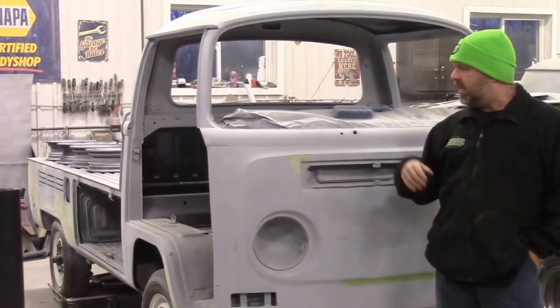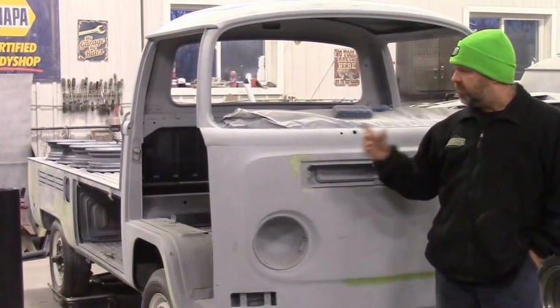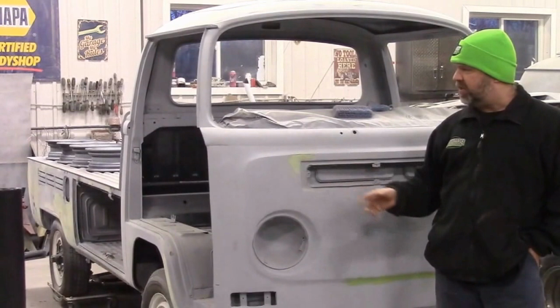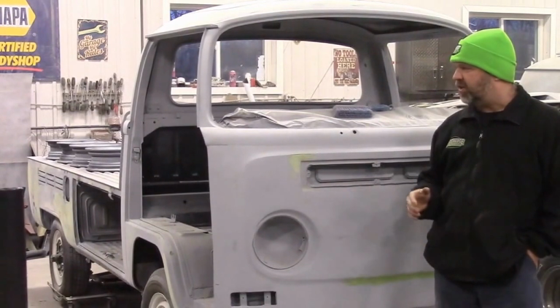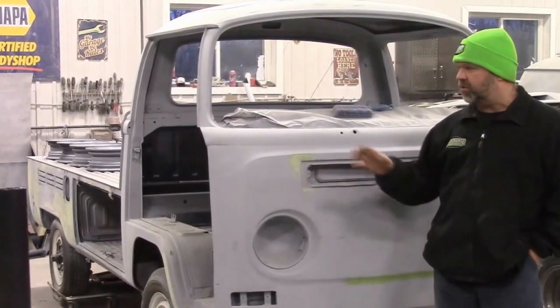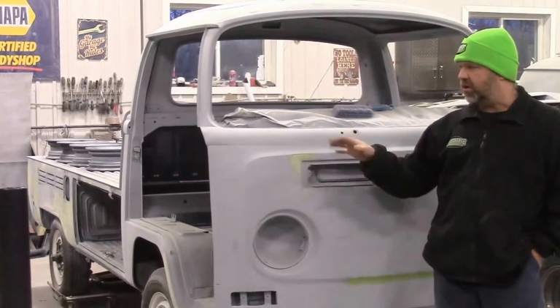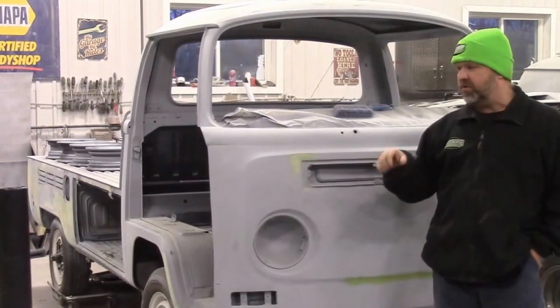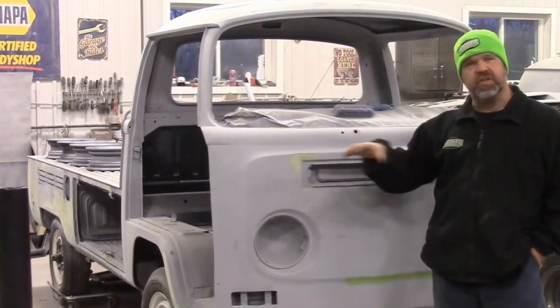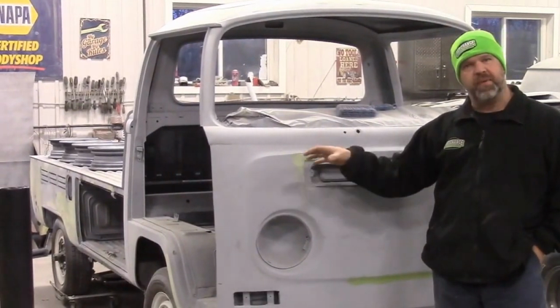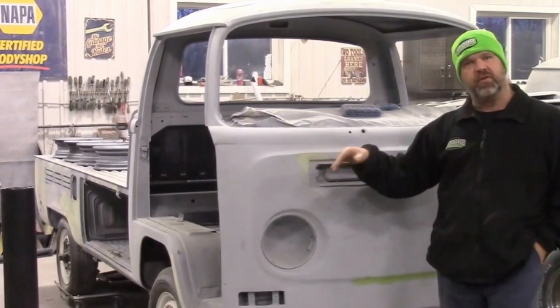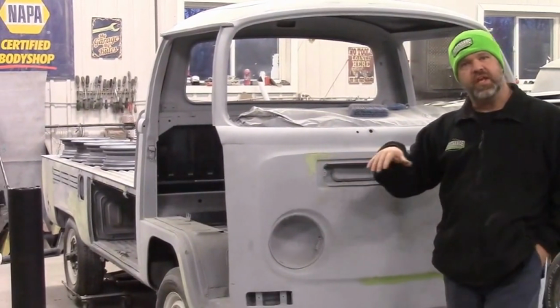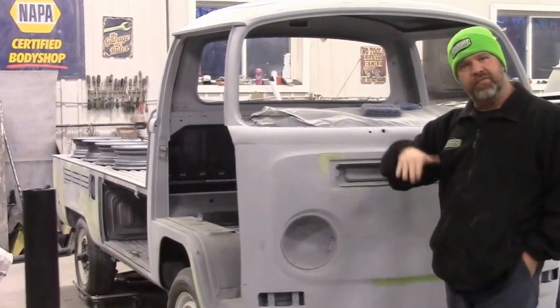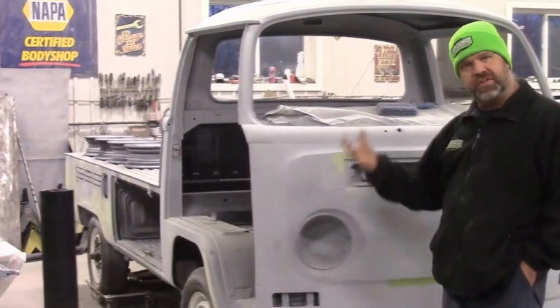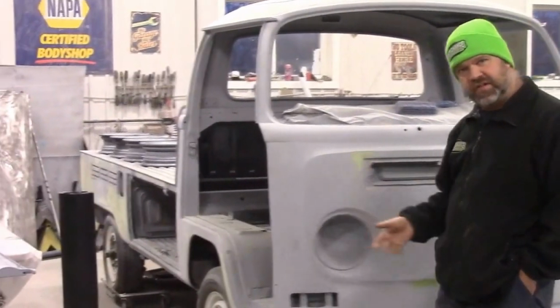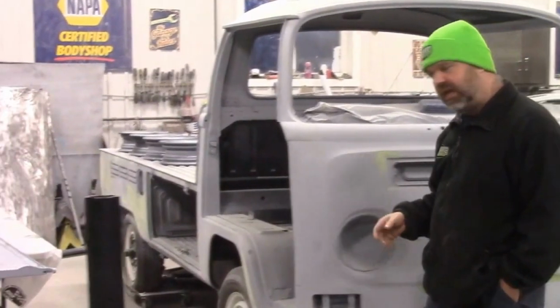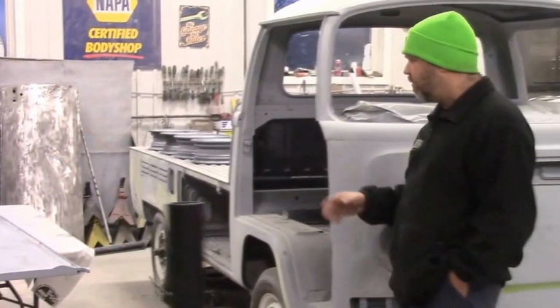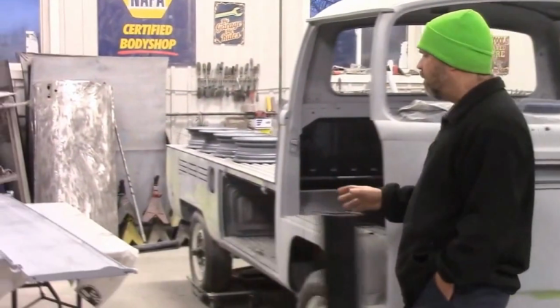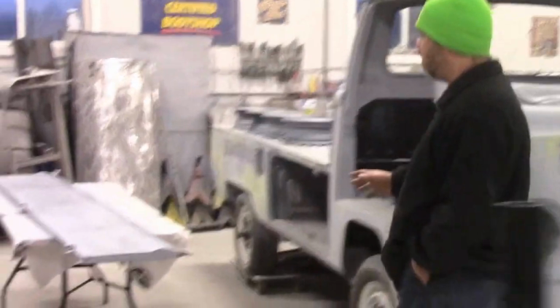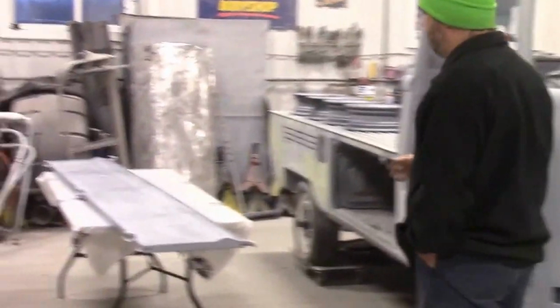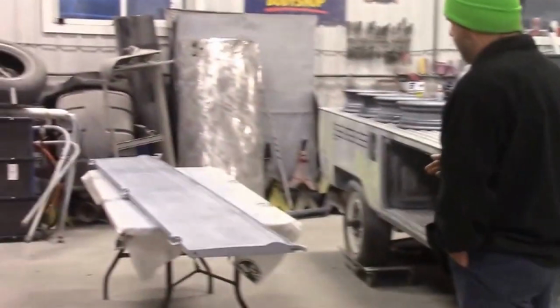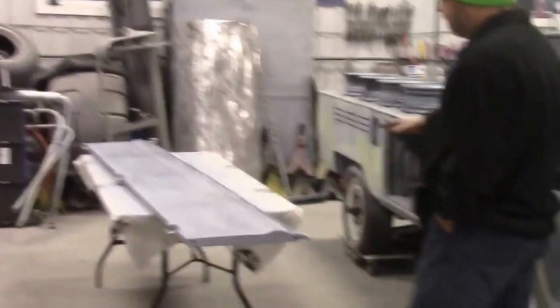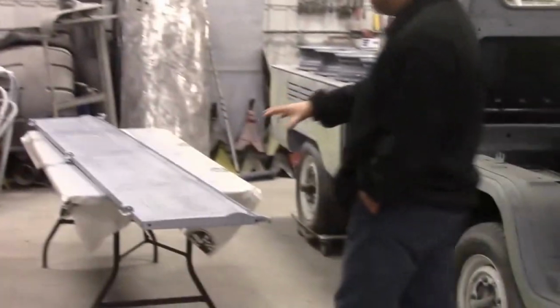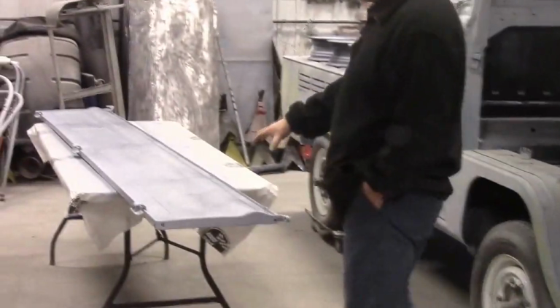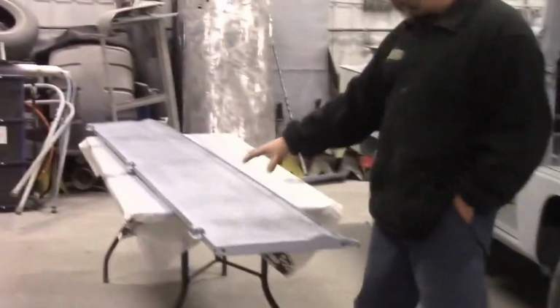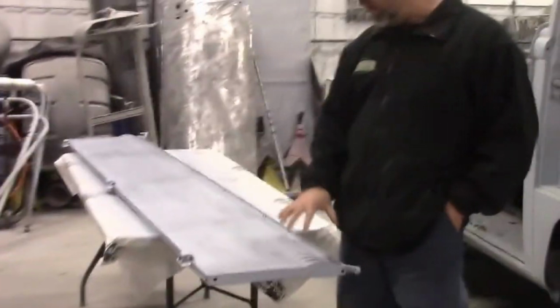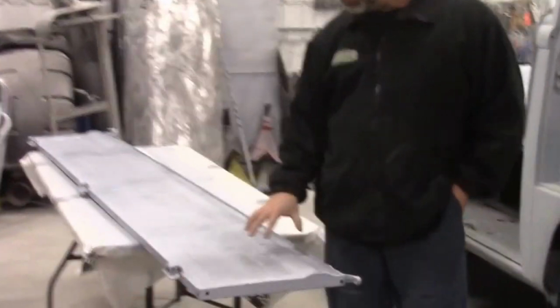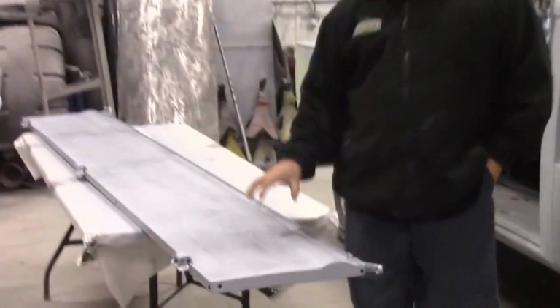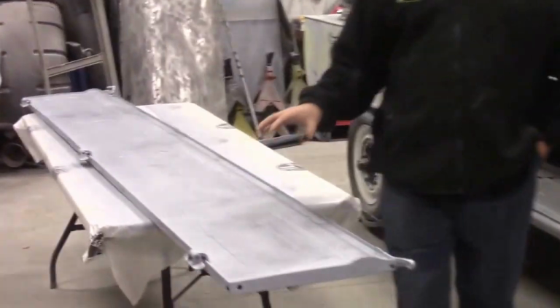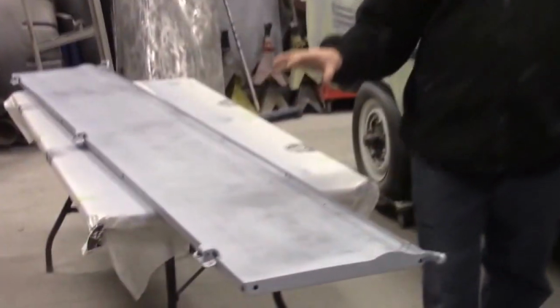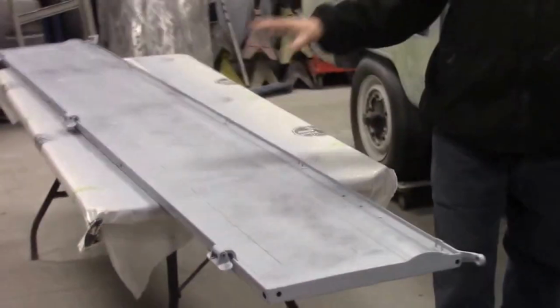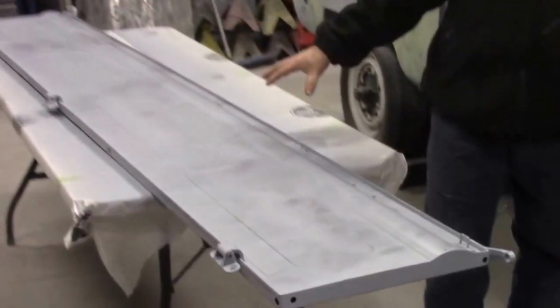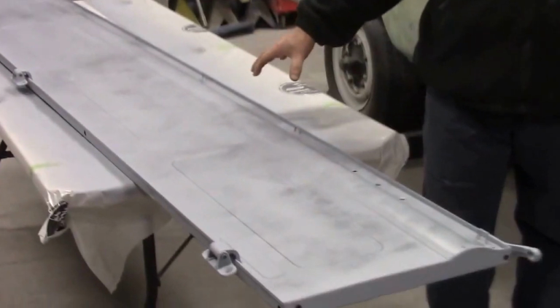In a previous video, we were sharing with you the side panels and the fold-down tailgates that we were working on. So just a little bit of a recap: we now have them in primer.